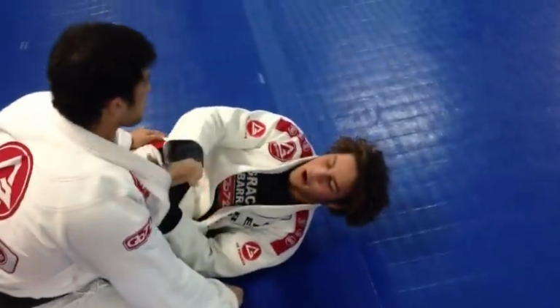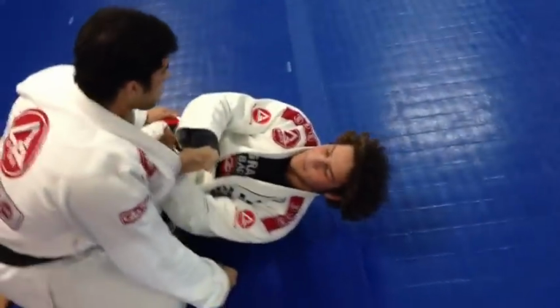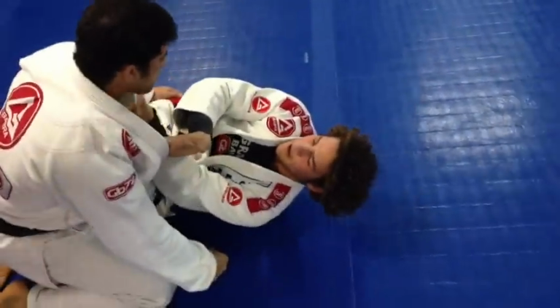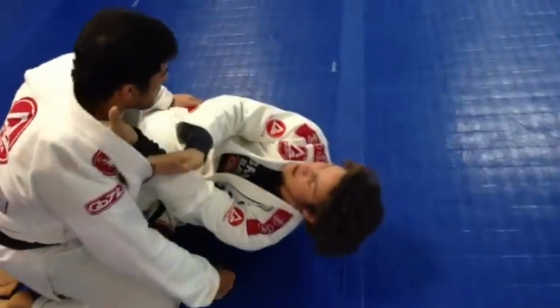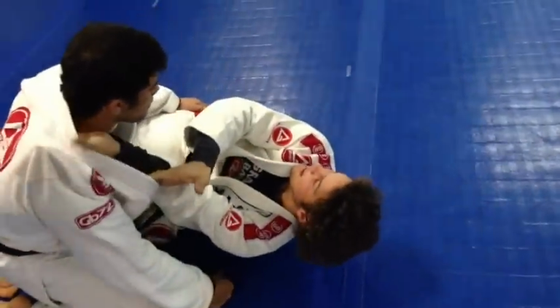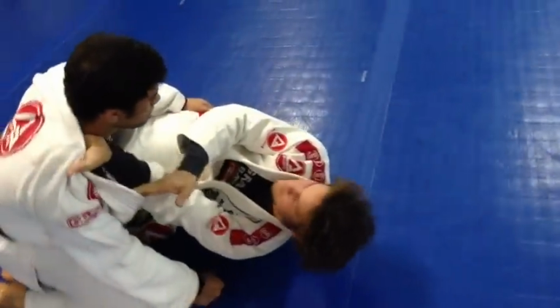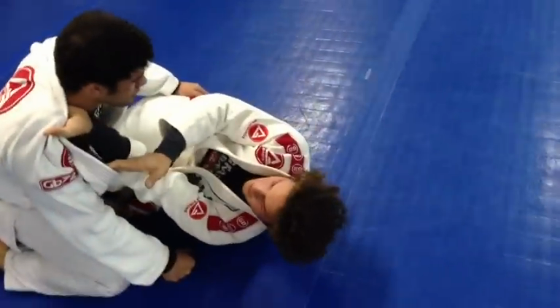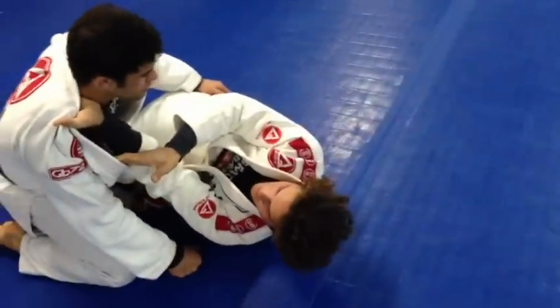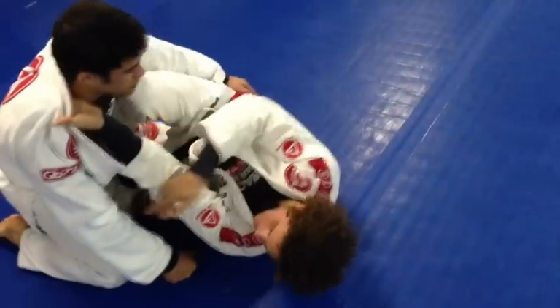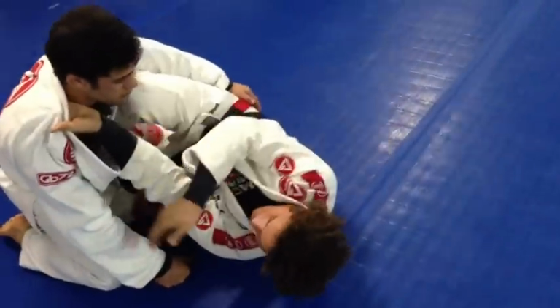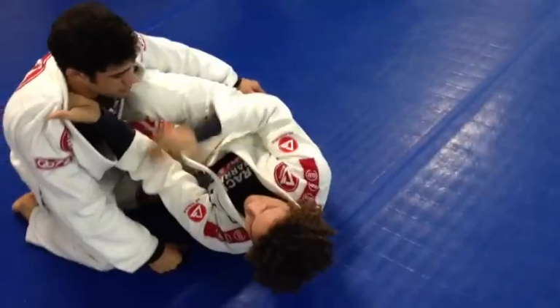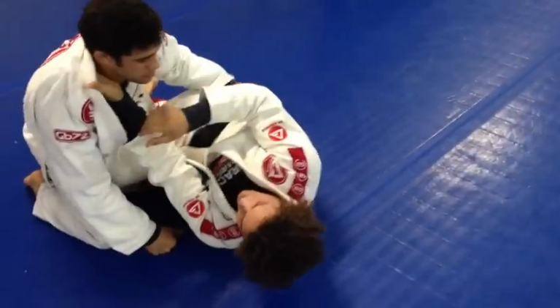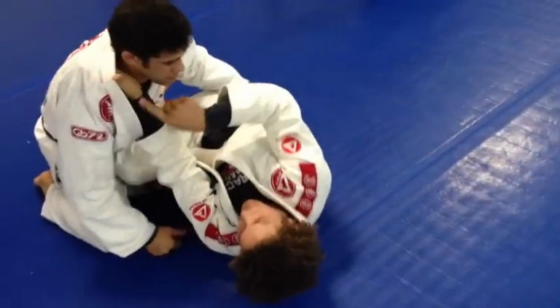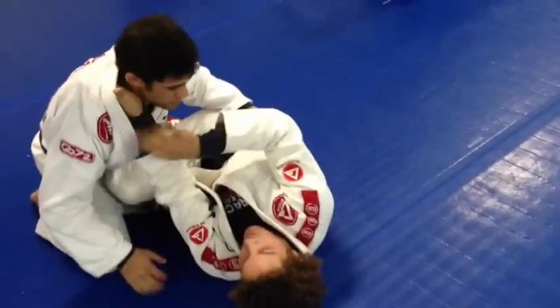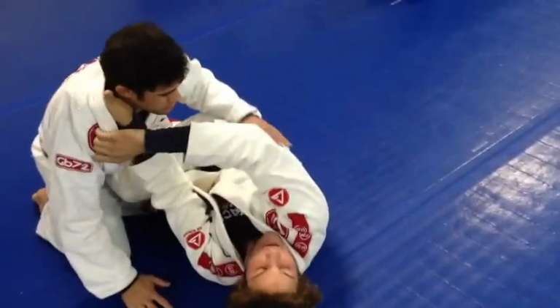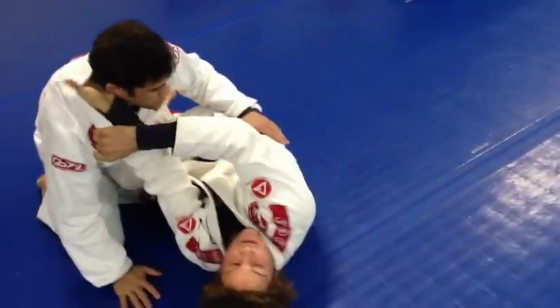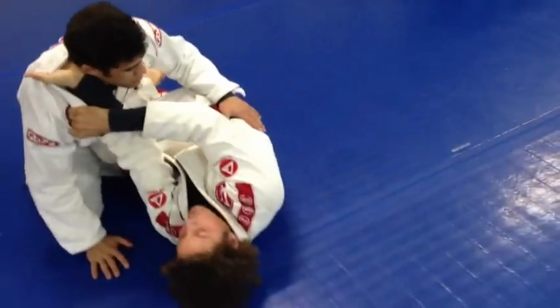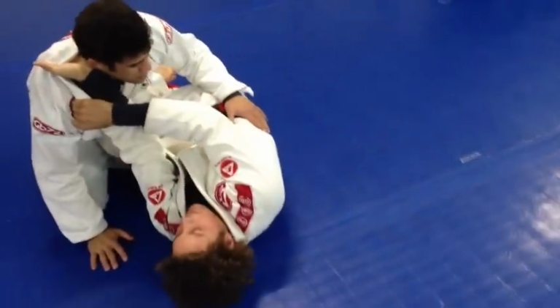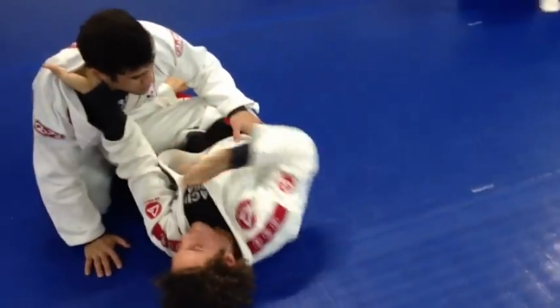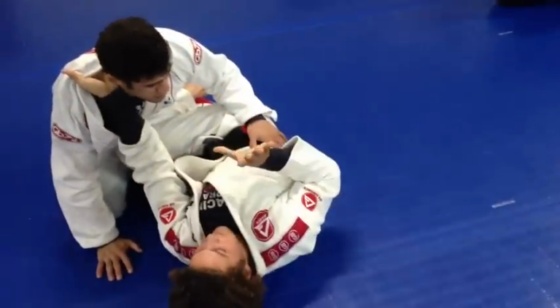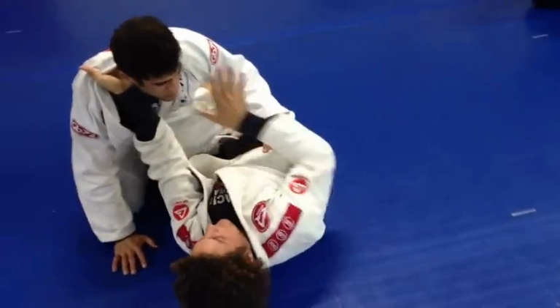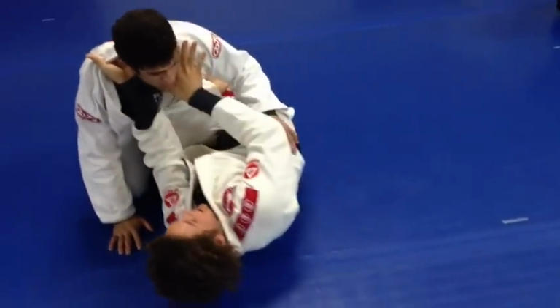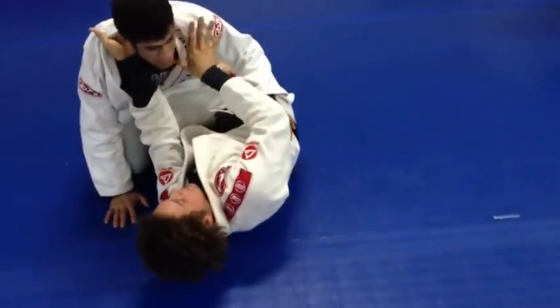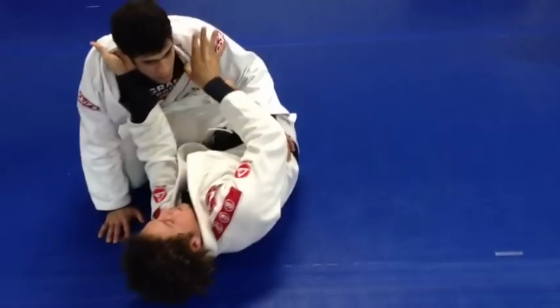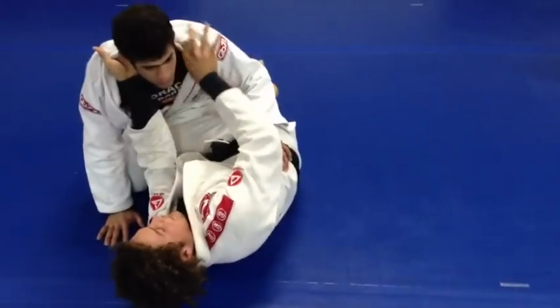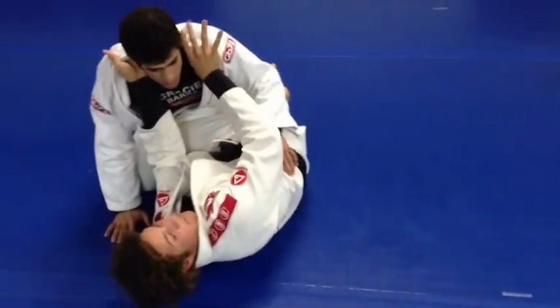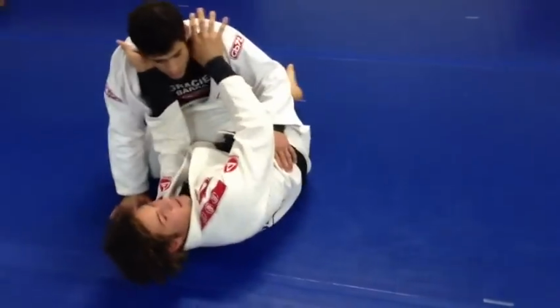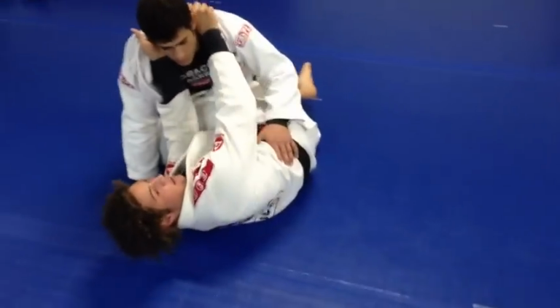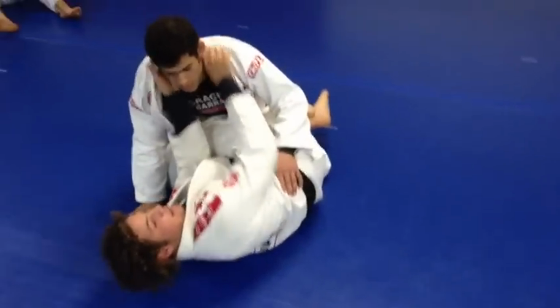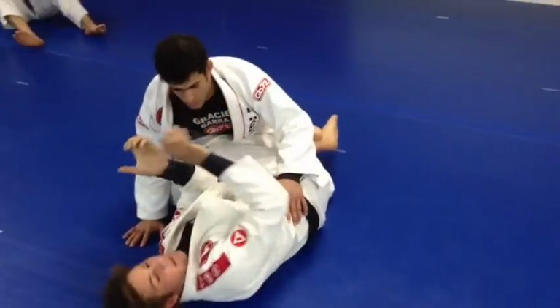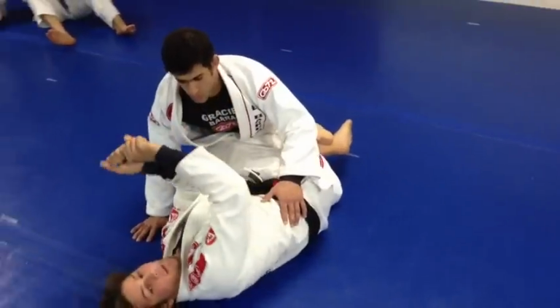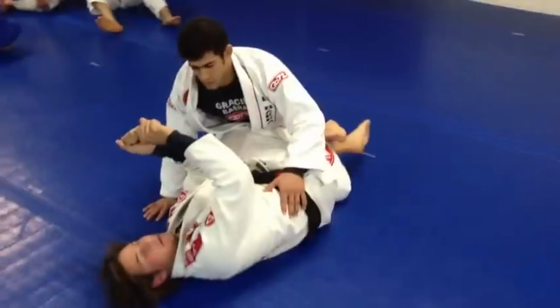I open up the lapel and feed the hand — the side he's in my half guard — feed it in with the palm up. This other hand comes in with the thumb in, like a baseball bat grip.